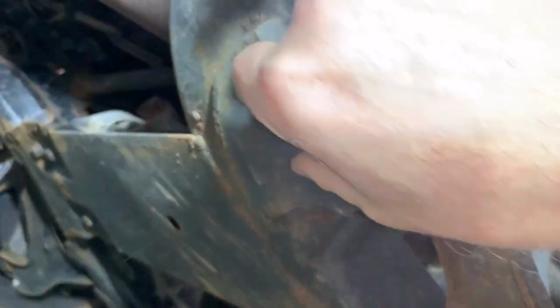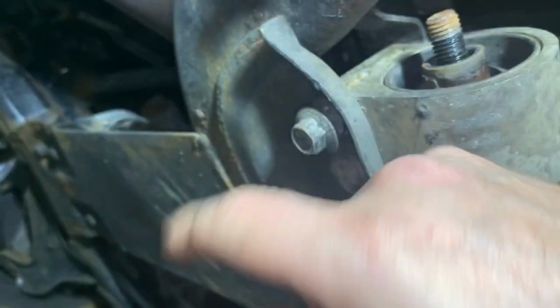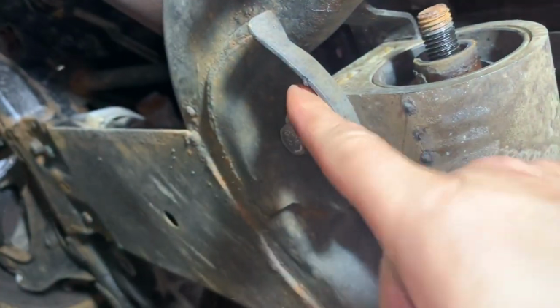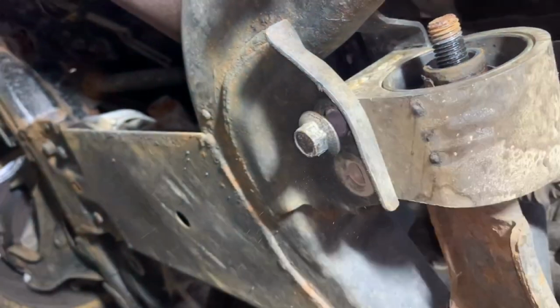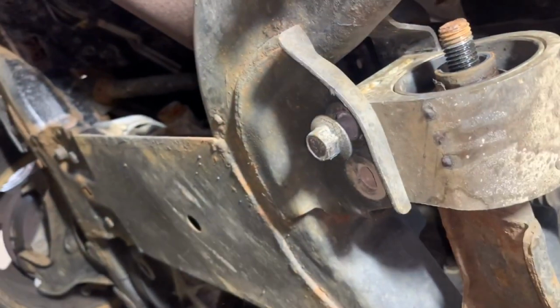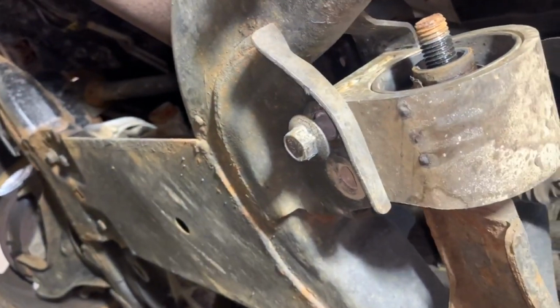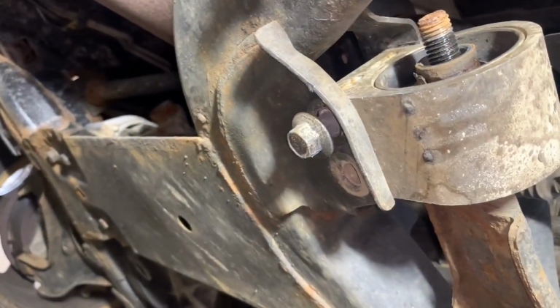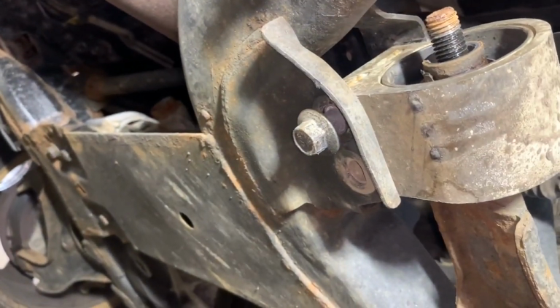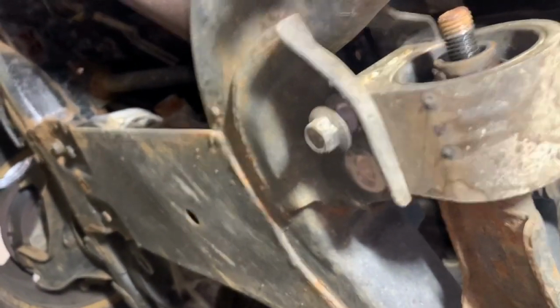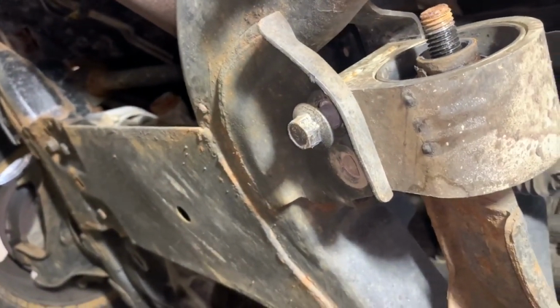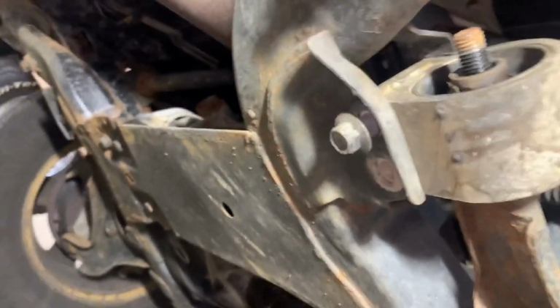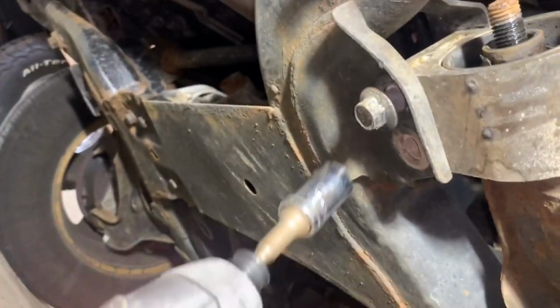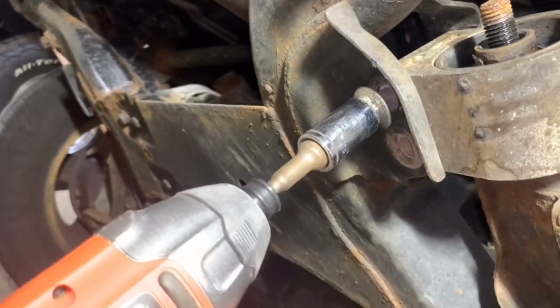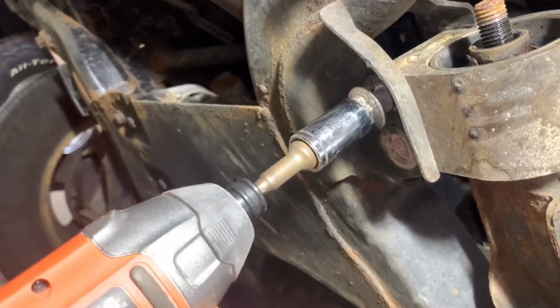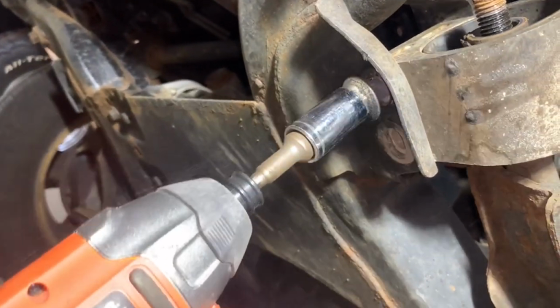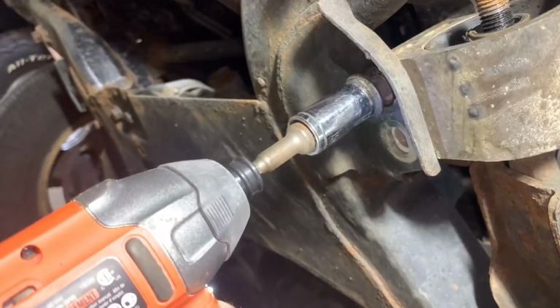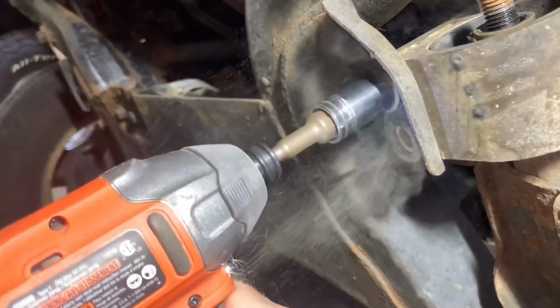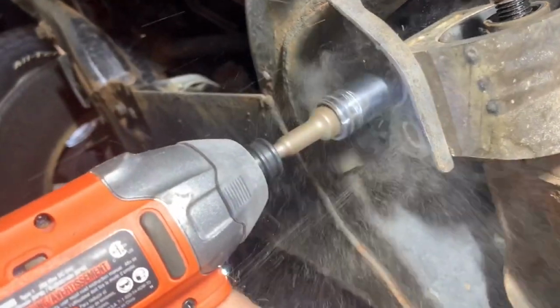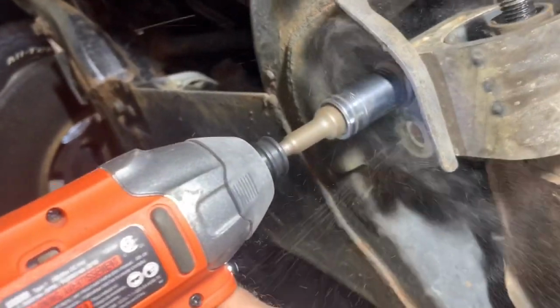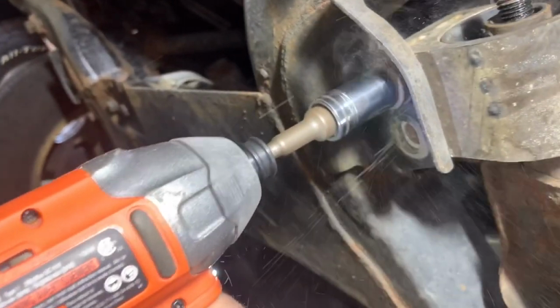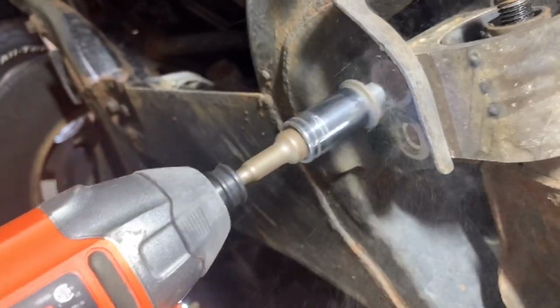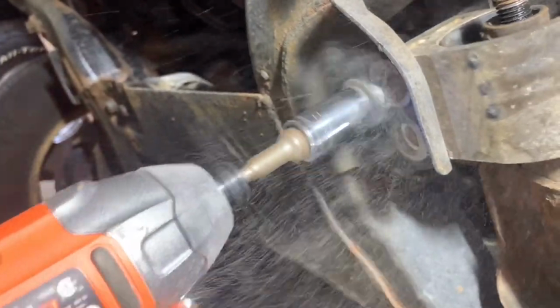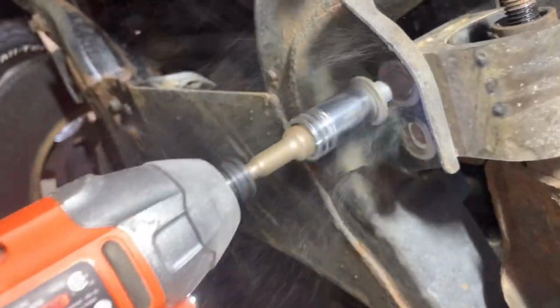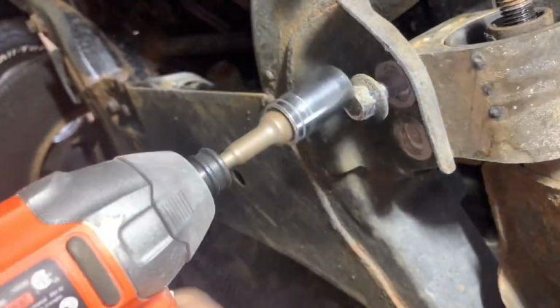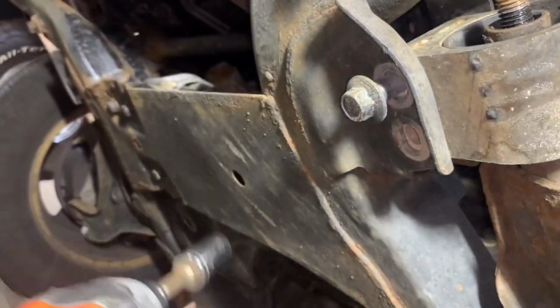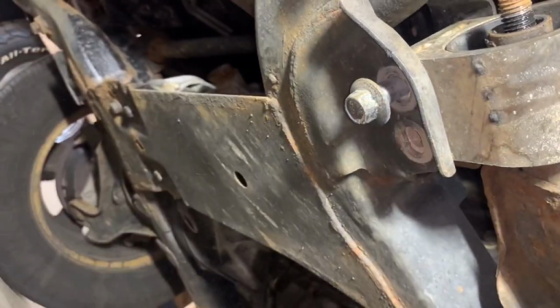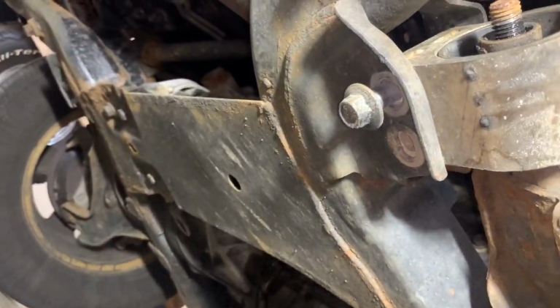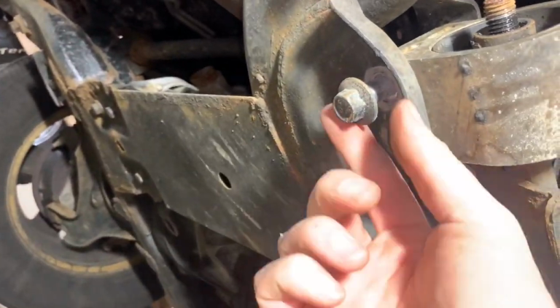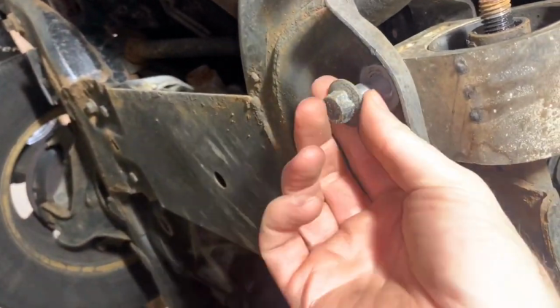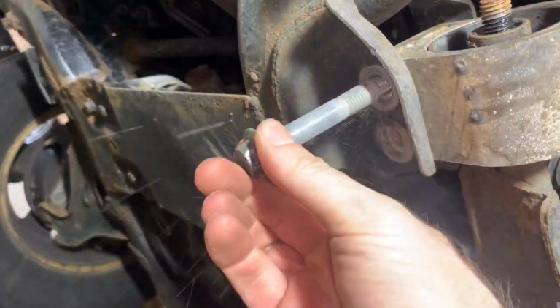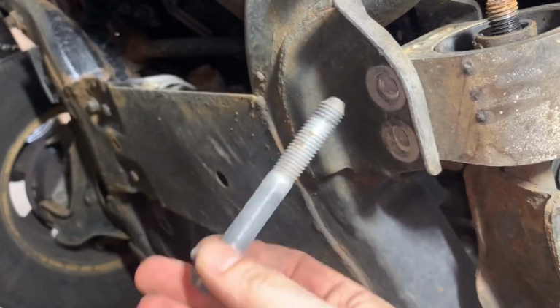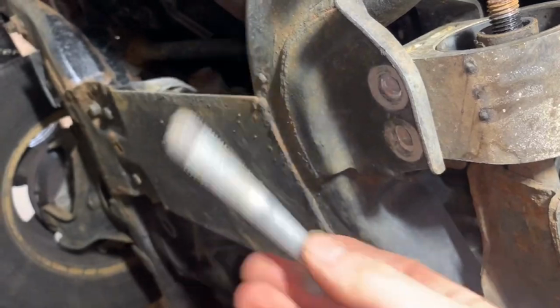Going down to the bottom, I spun the bolt head with an impact and freed it up. The hole was just packed with corrosion — it flew all over the place. Now the bolt is out and we're ready to continue.